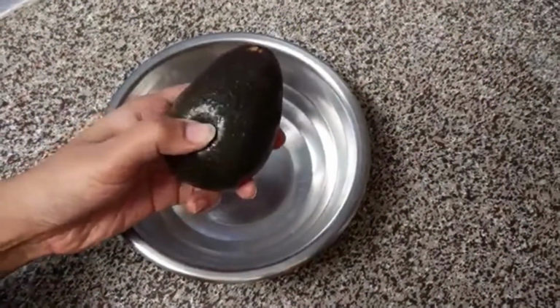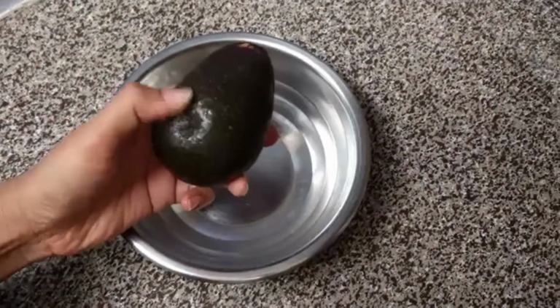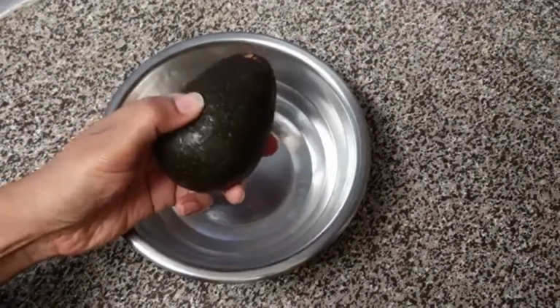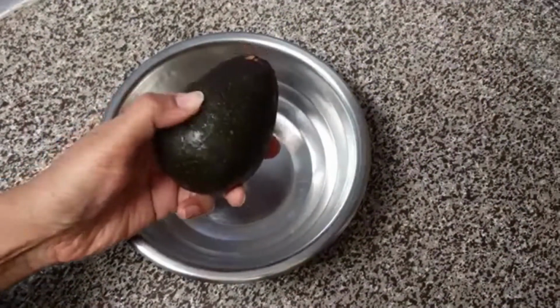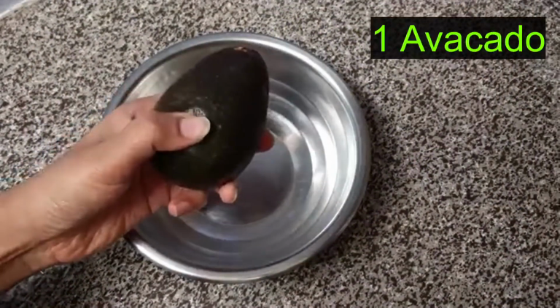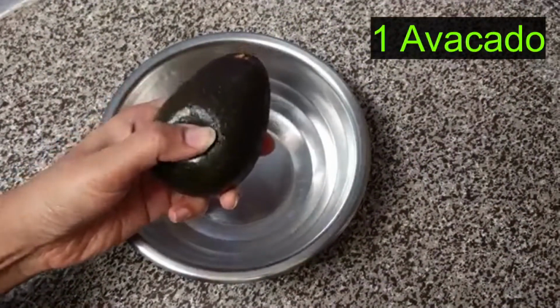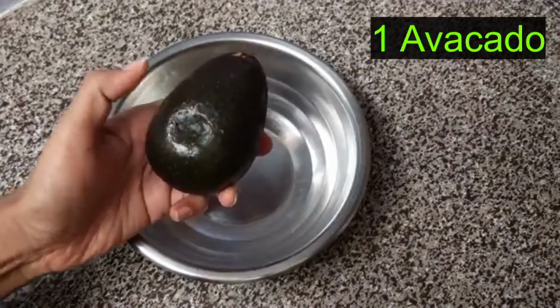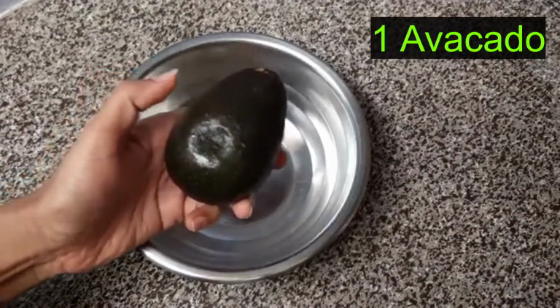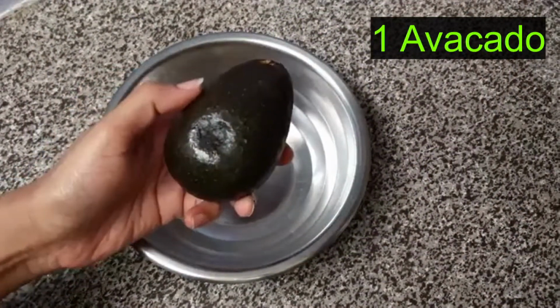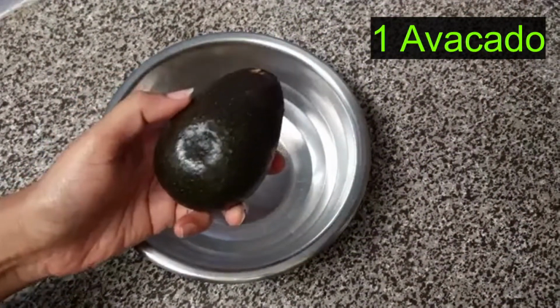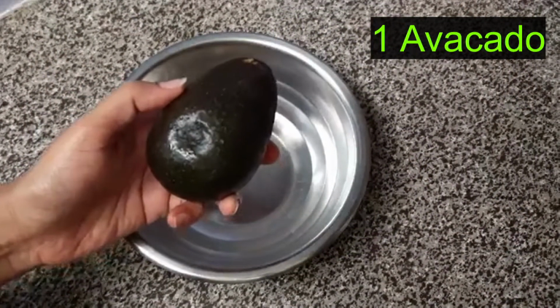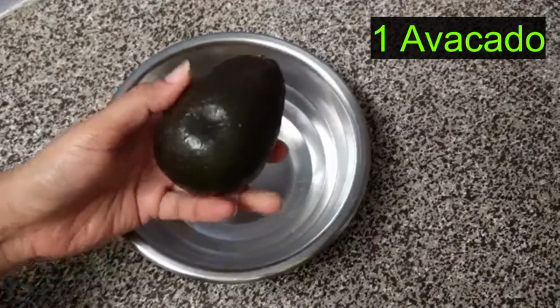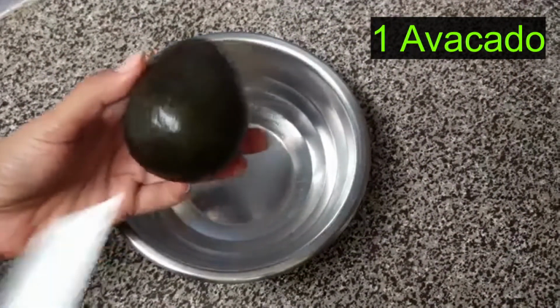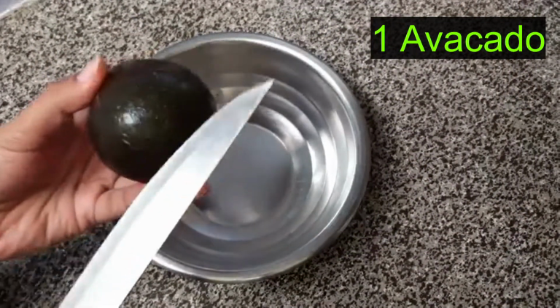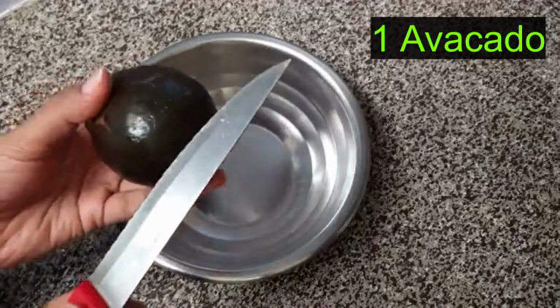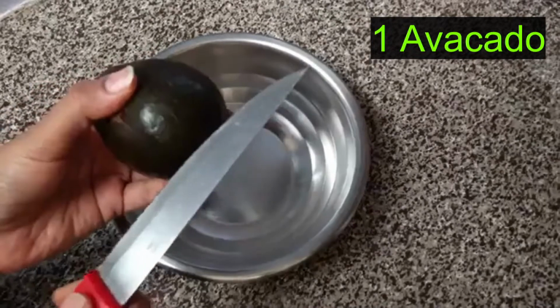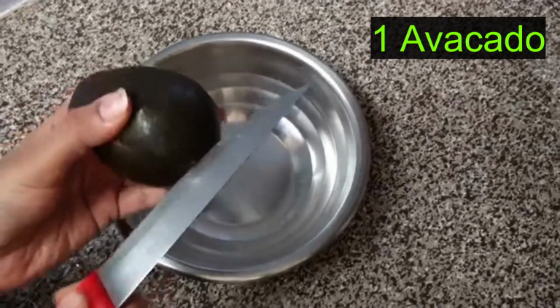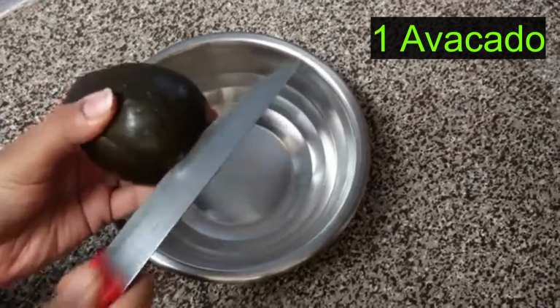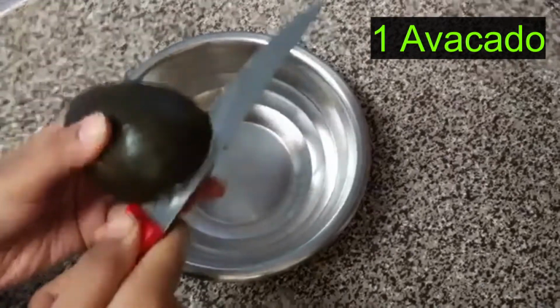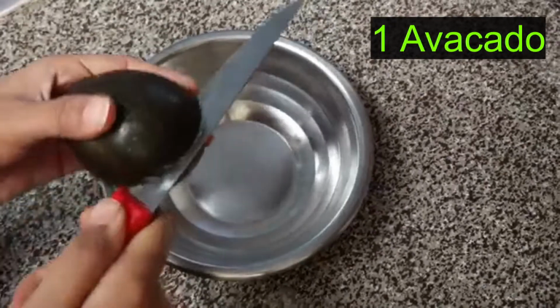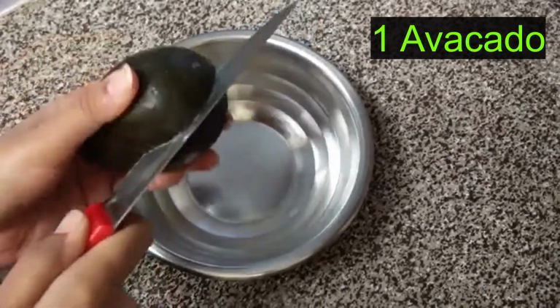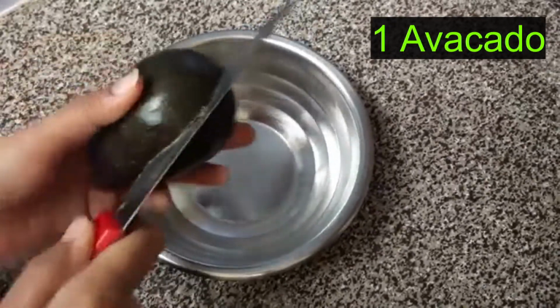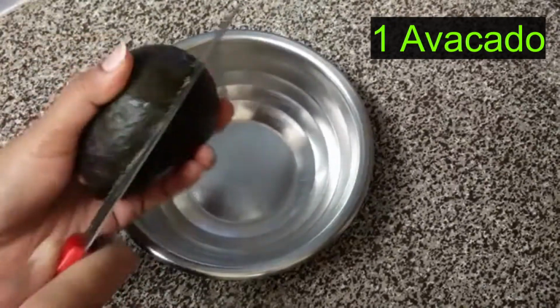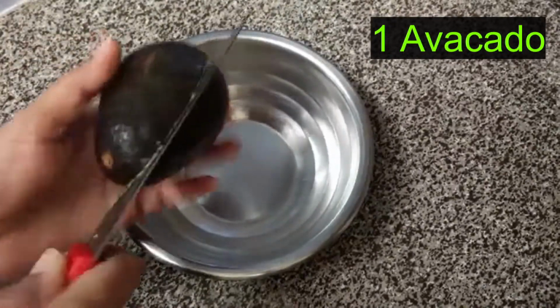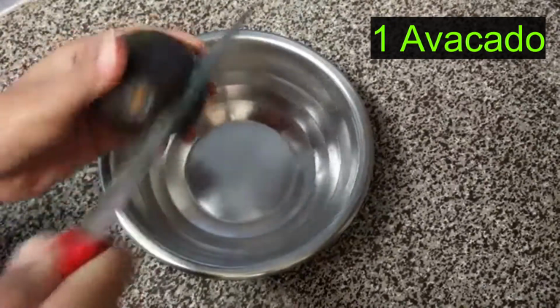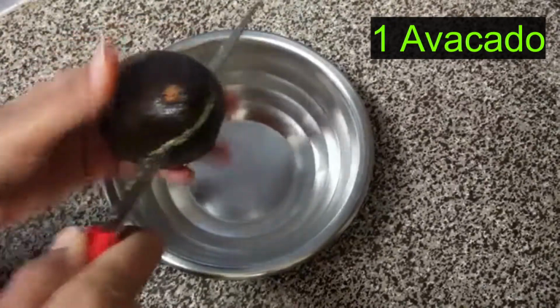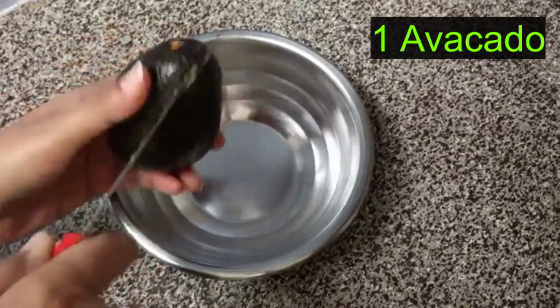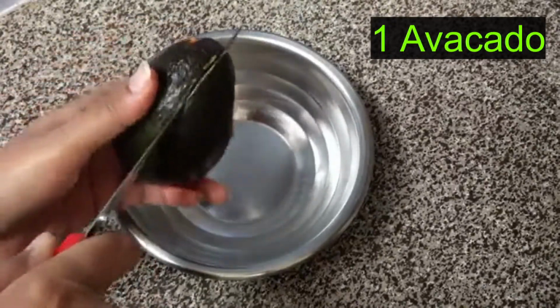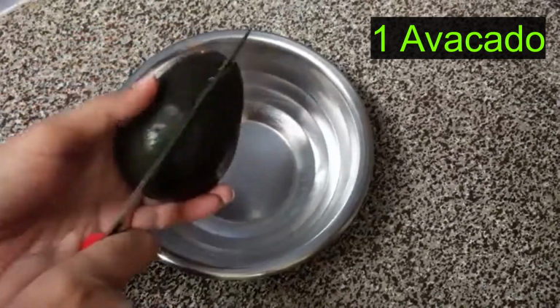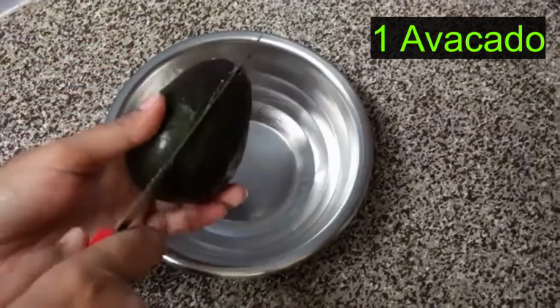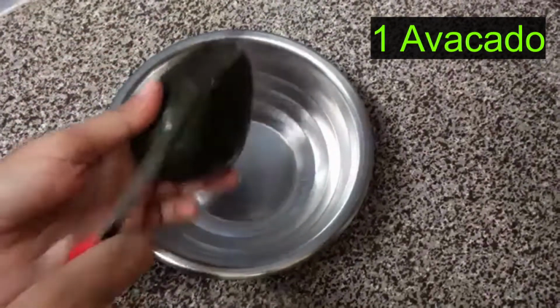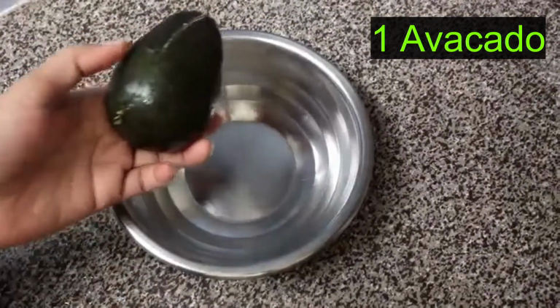Let's see how to do that. I prefer to make it soft as an avocado, so it will be easy to cut and mash it.